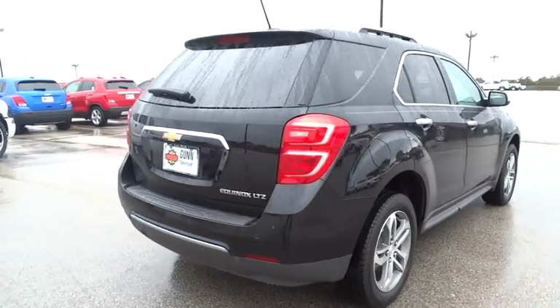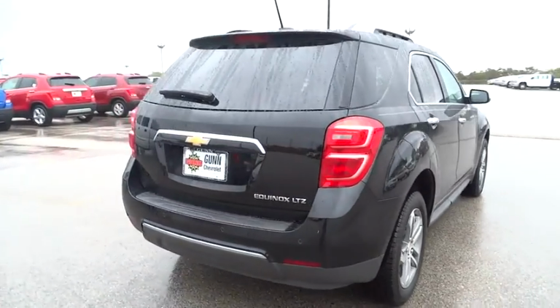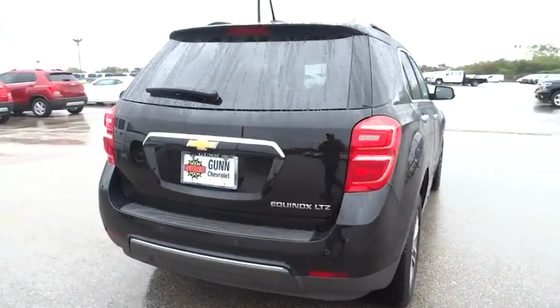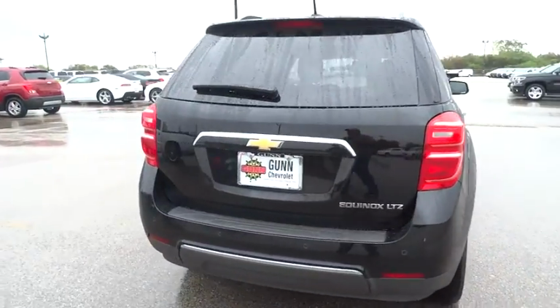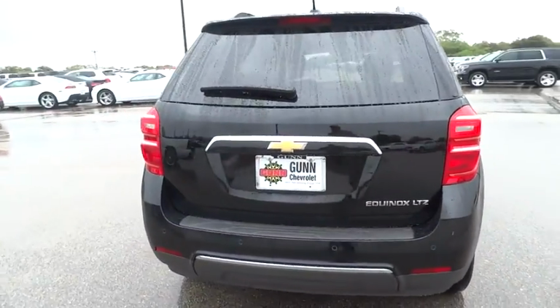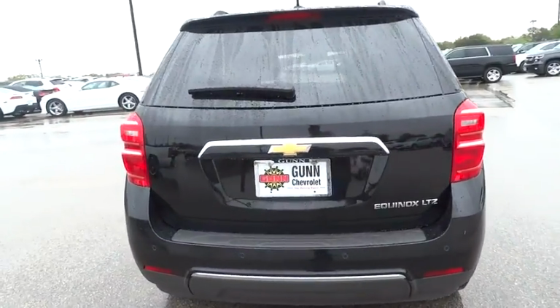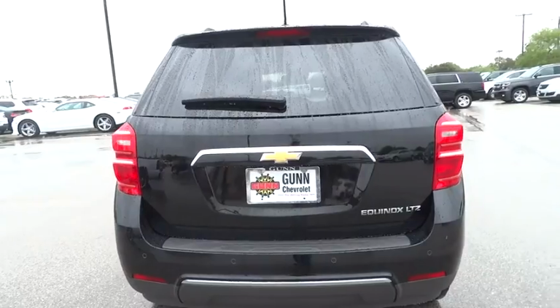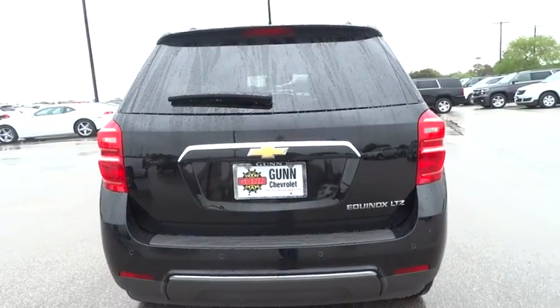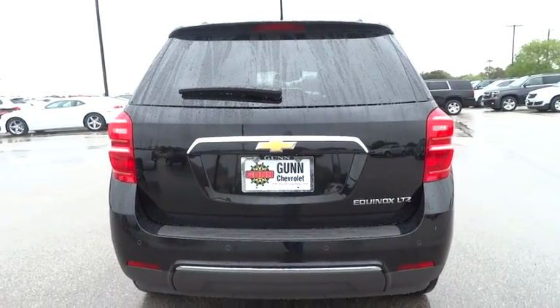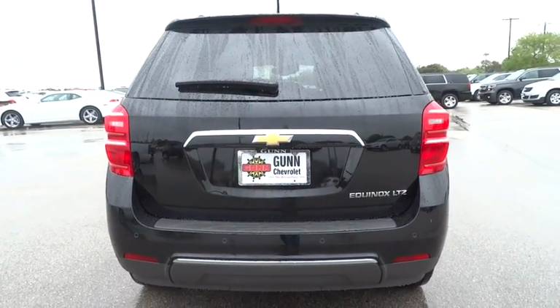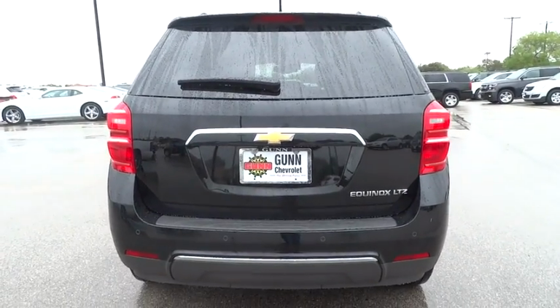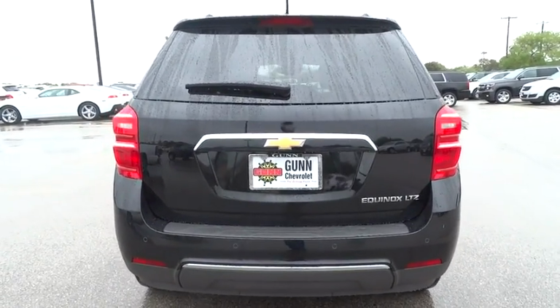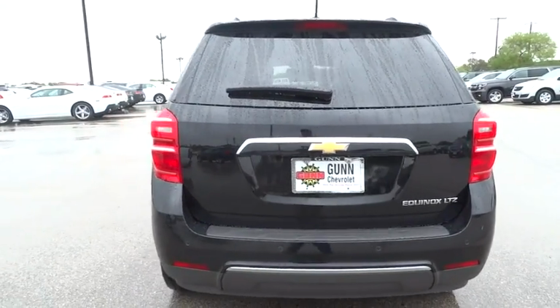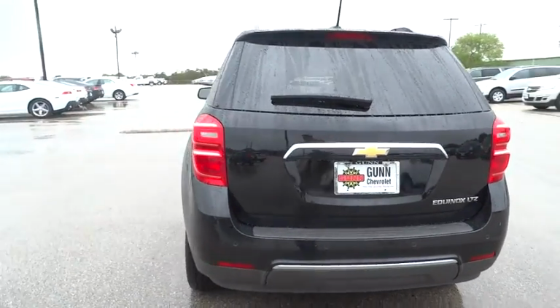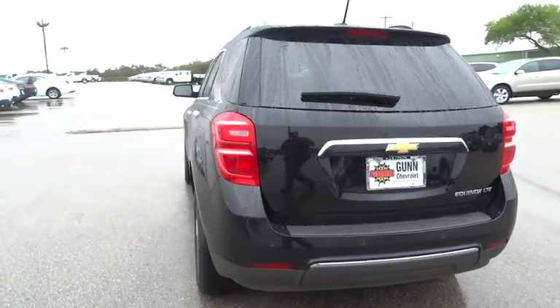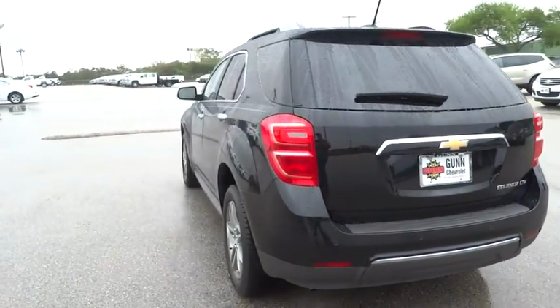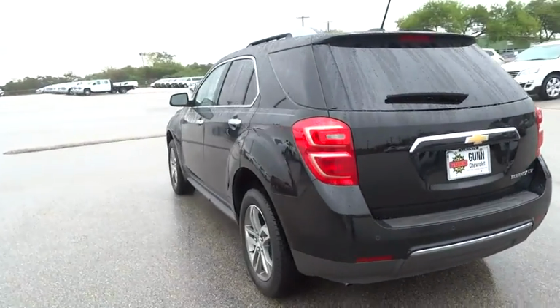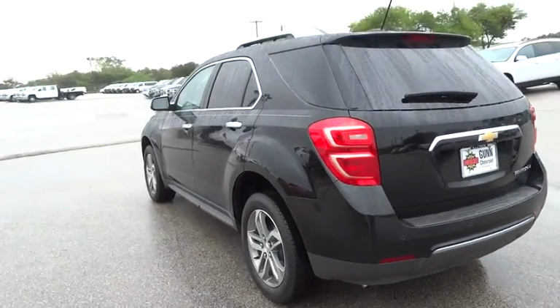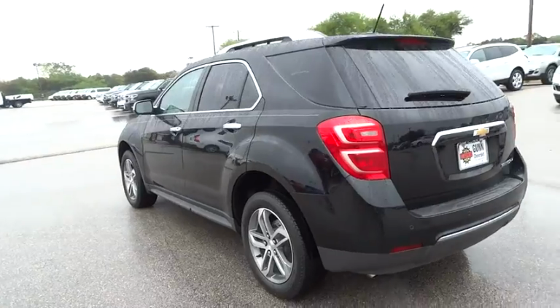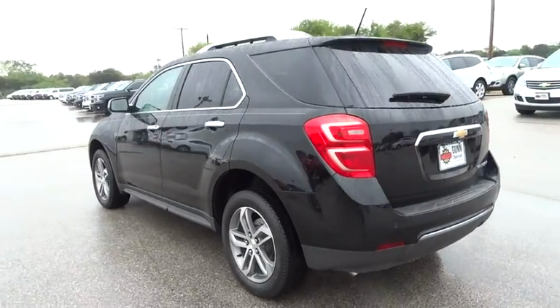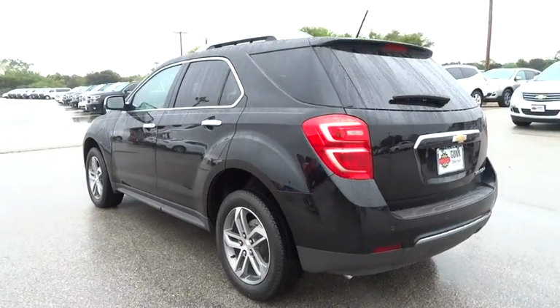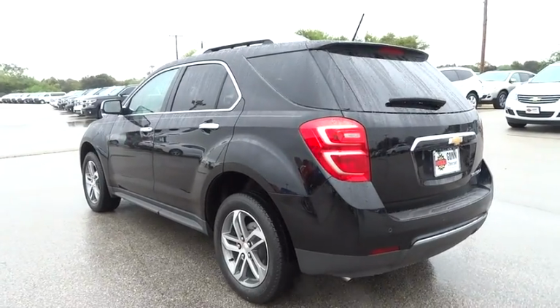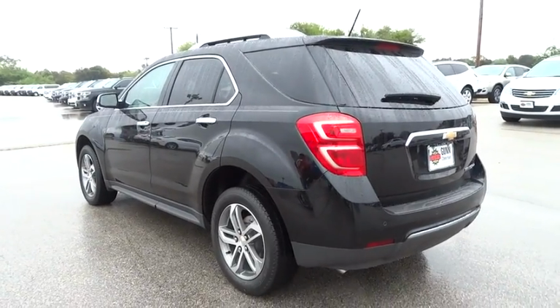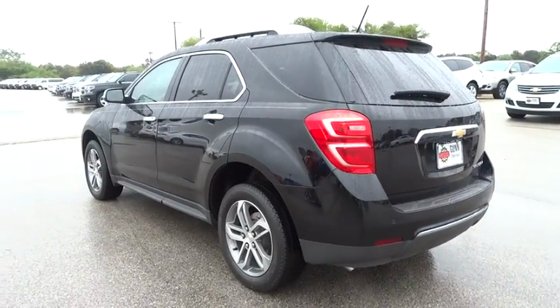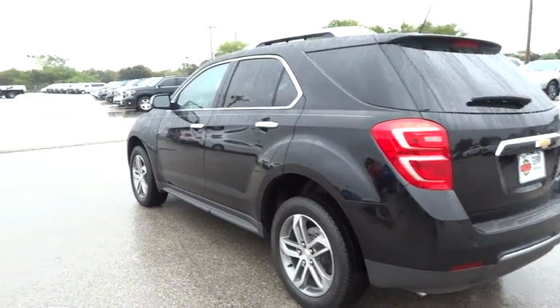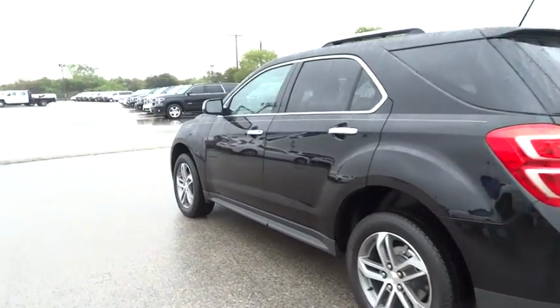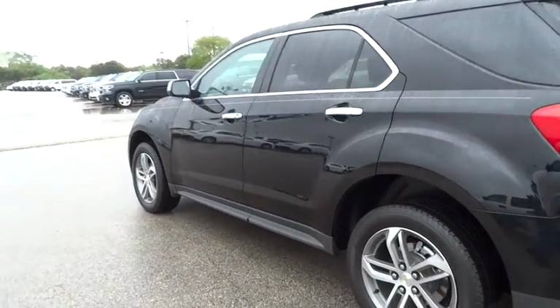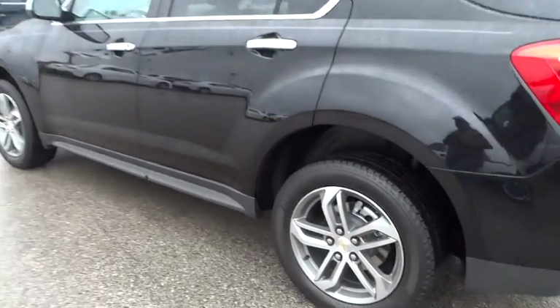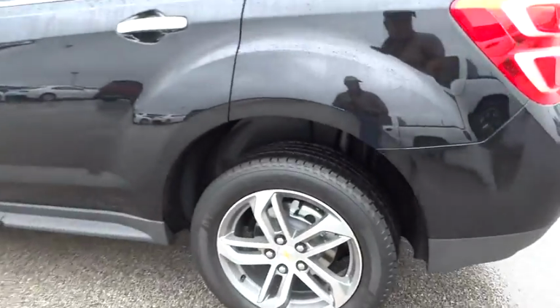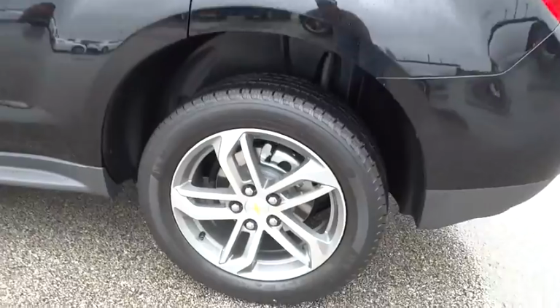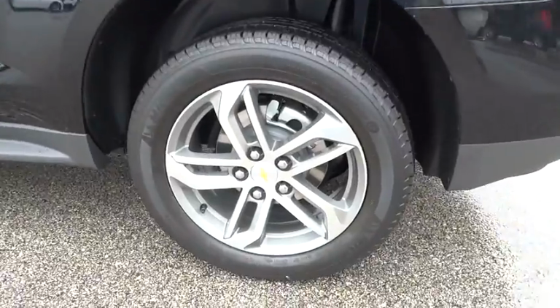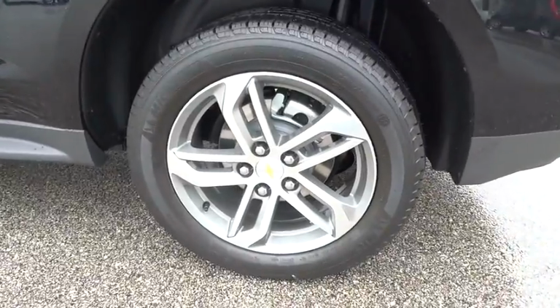Leather-wrapped steering wheel, driver airbag, adjustable steering wheel, power steering, four-wheel disc brakes, aluminum wheels, auto-dimming rear-view mirror, PPO floor mats, cruise control, FWD, climate control.